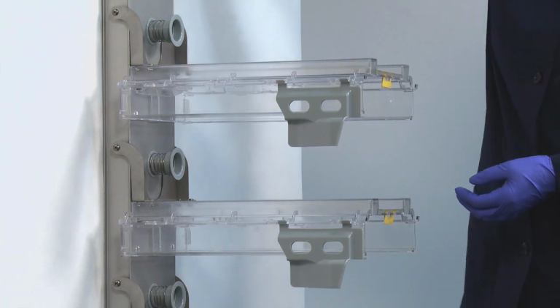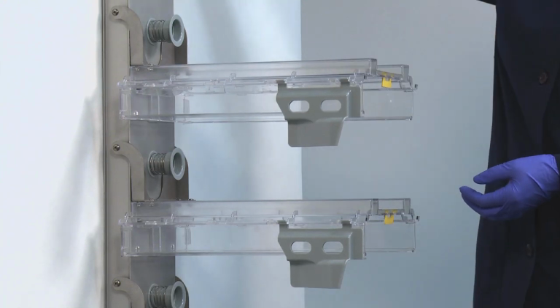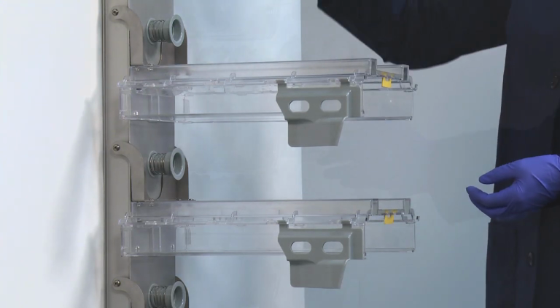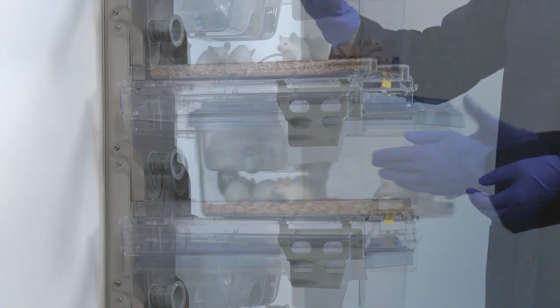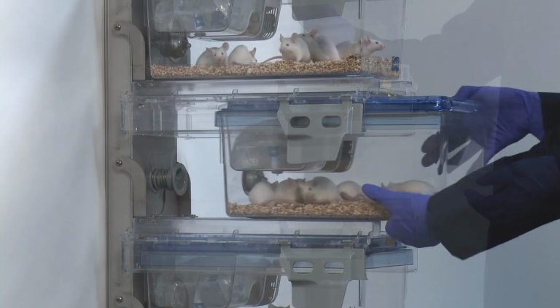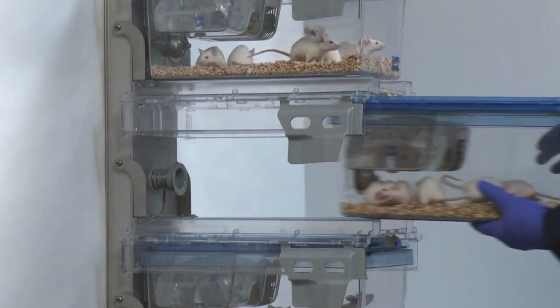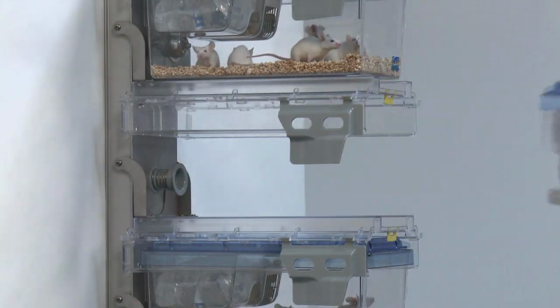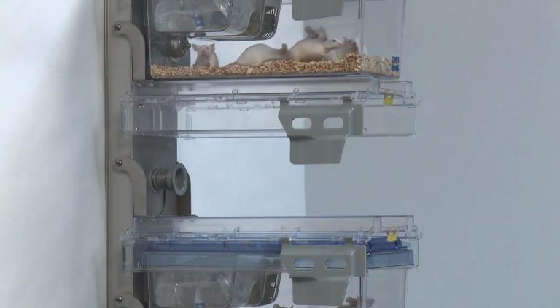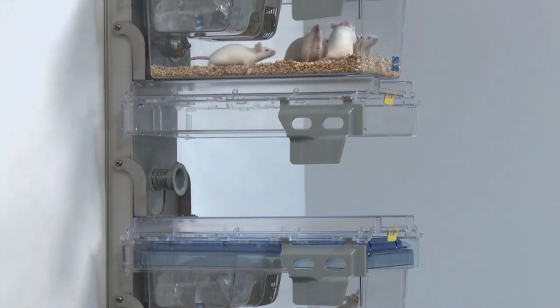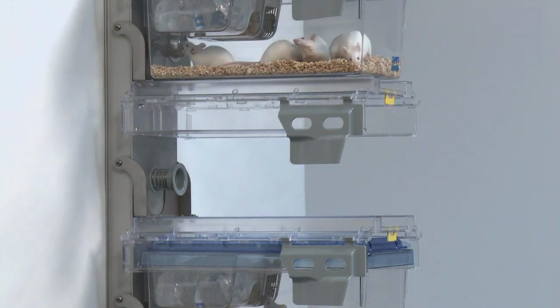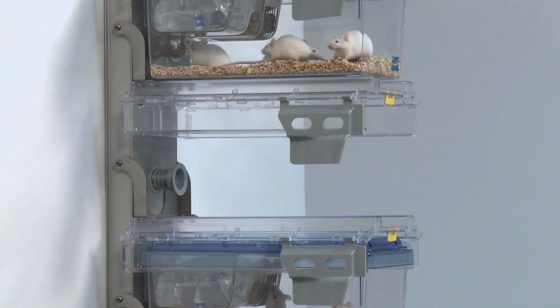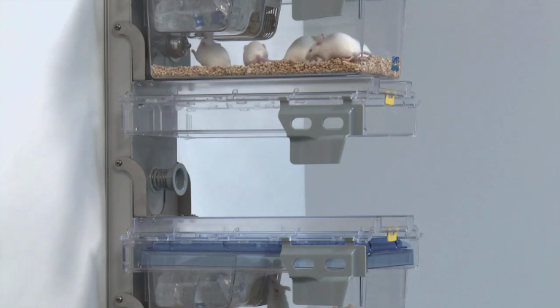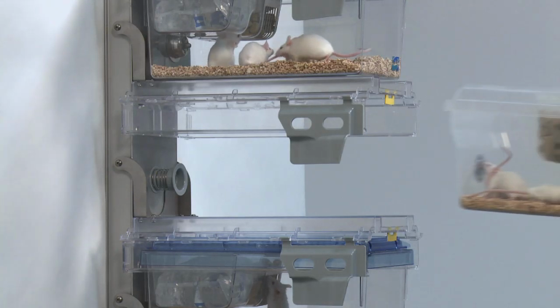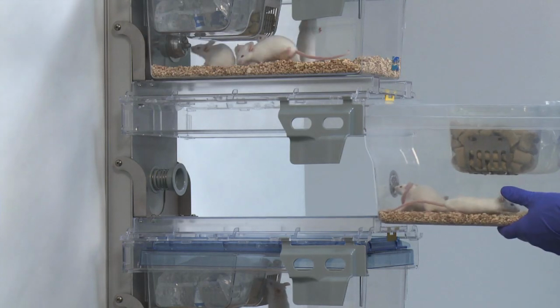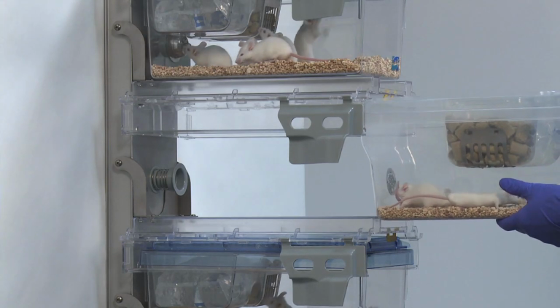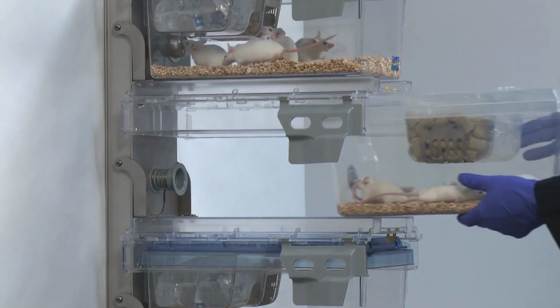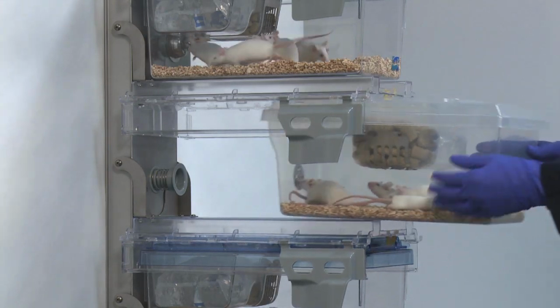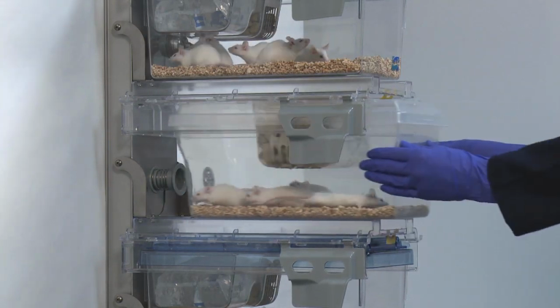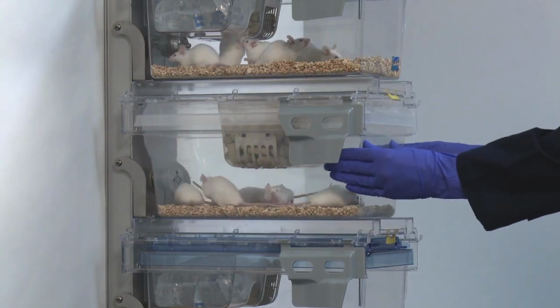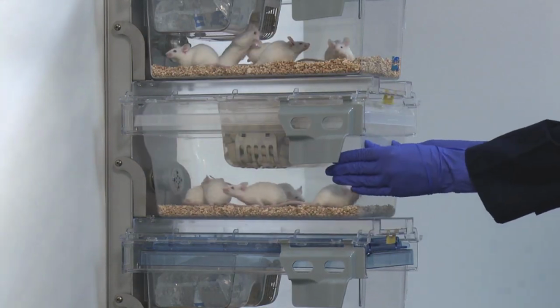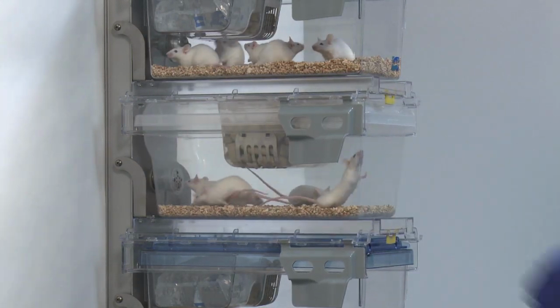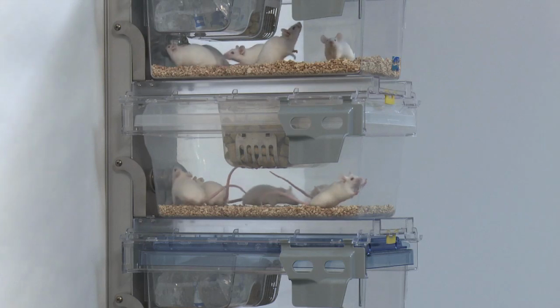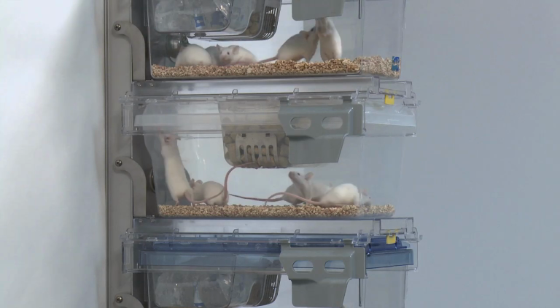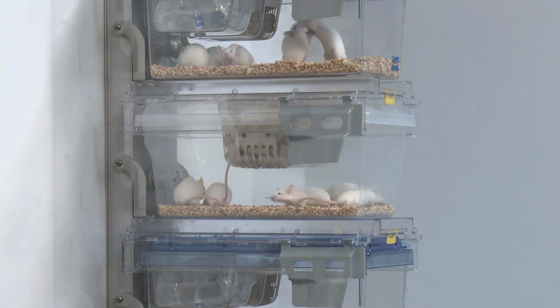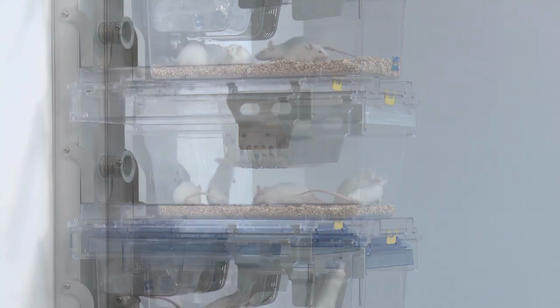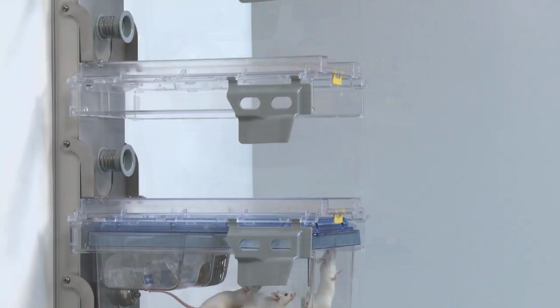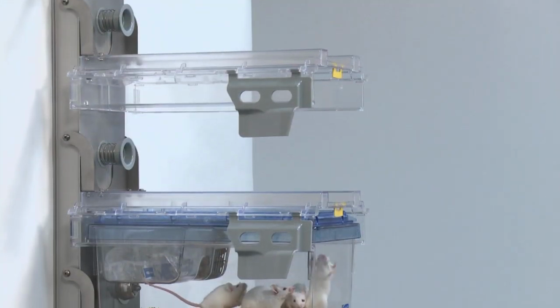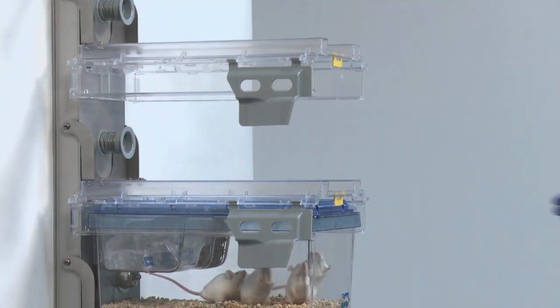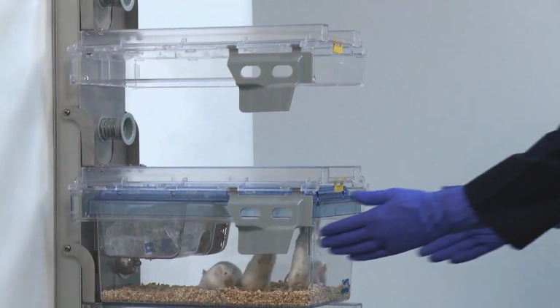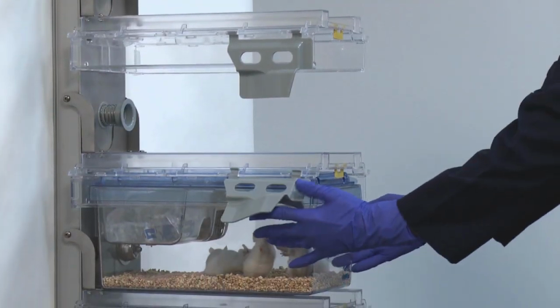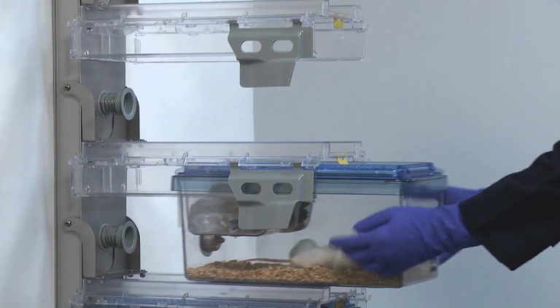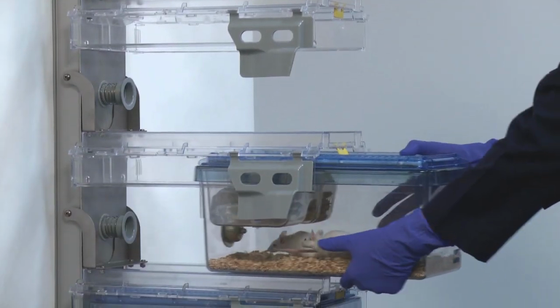Housing standard SuperMouse 750 and compatible caging, the design features lightweight, interchangeable components like our unique ErgoLock, providing unobstructed visibility and making cage exchange even easier.